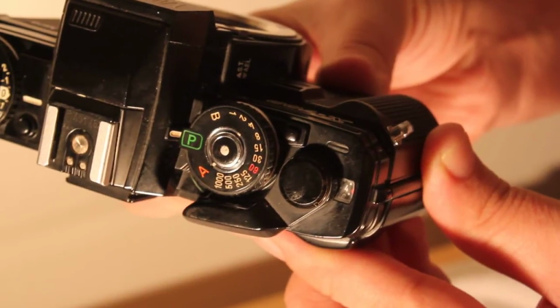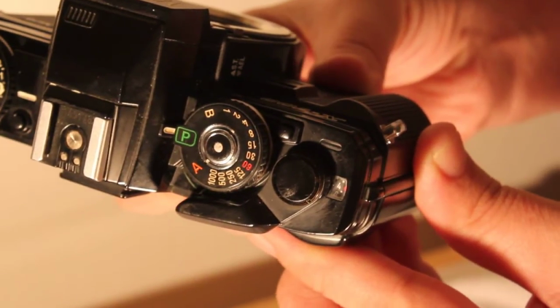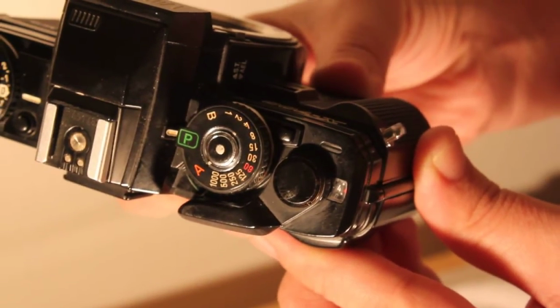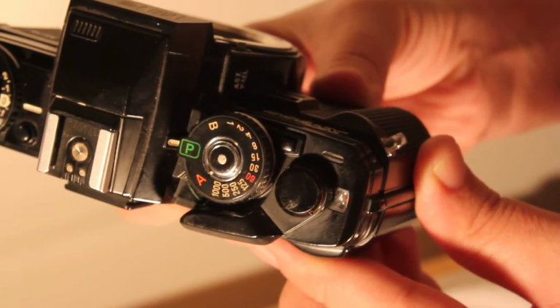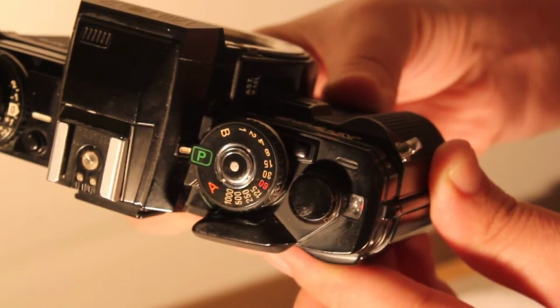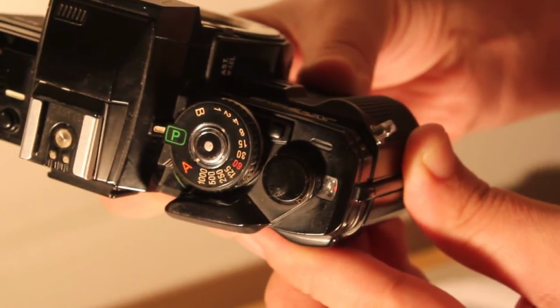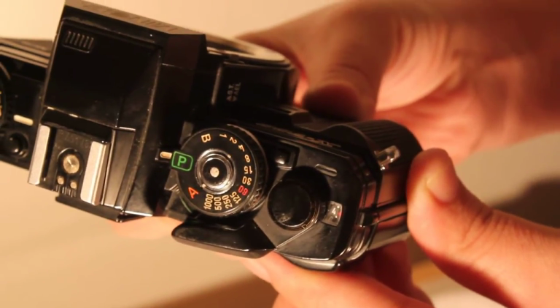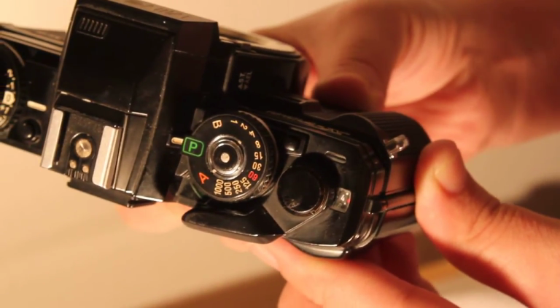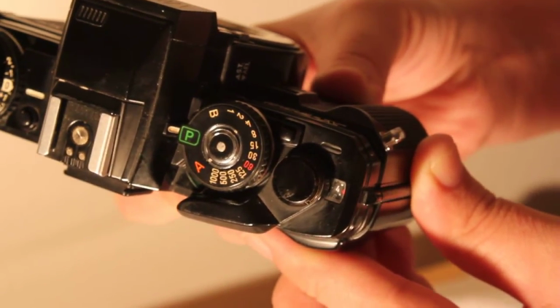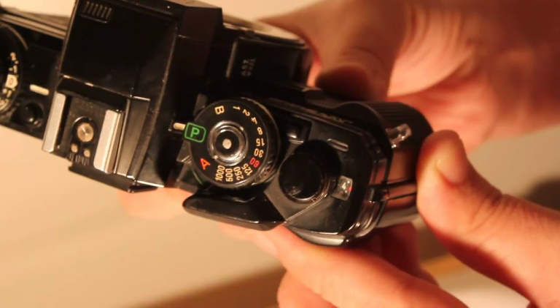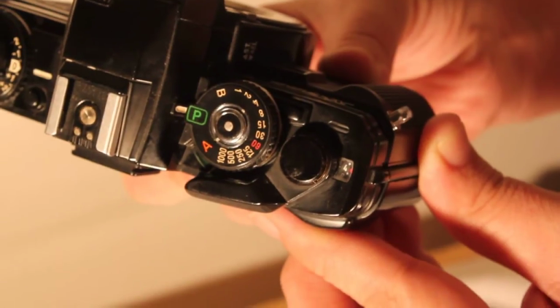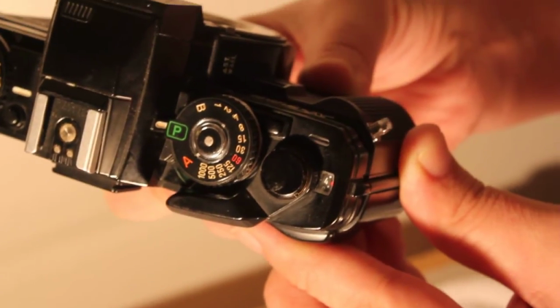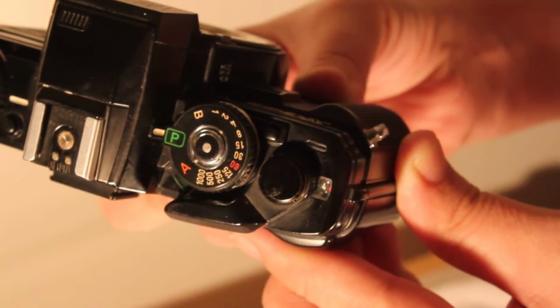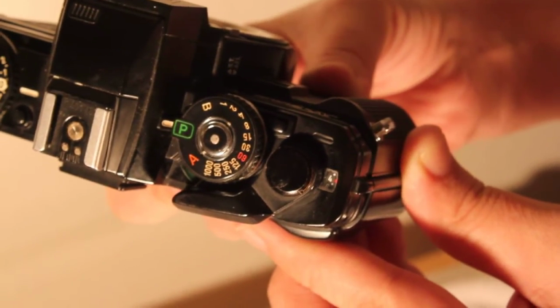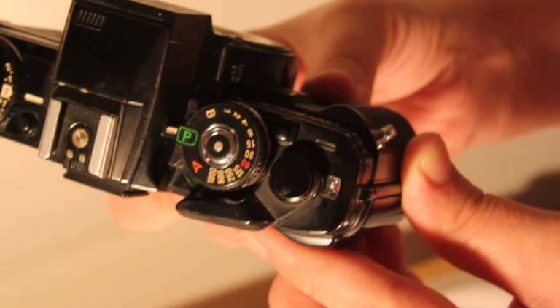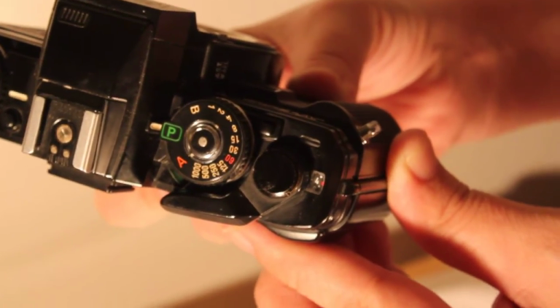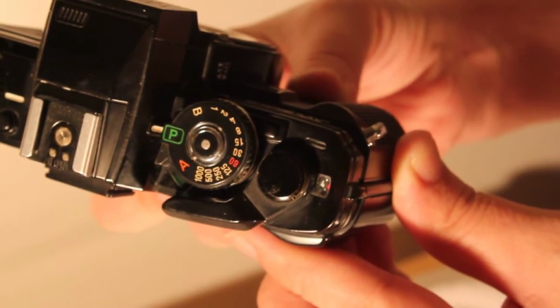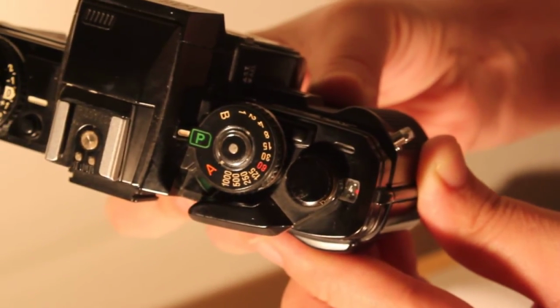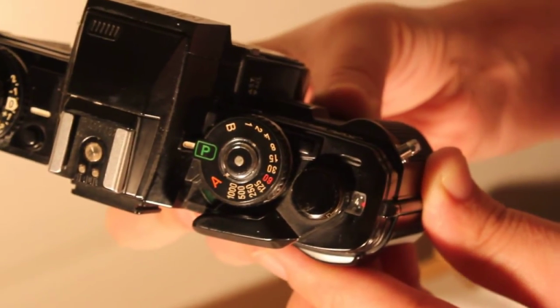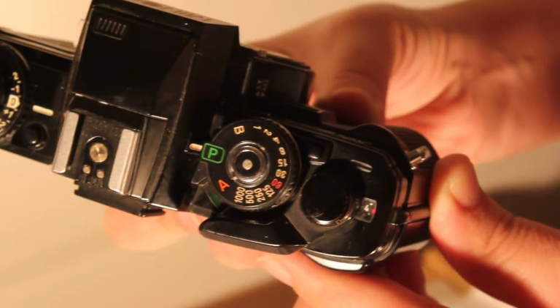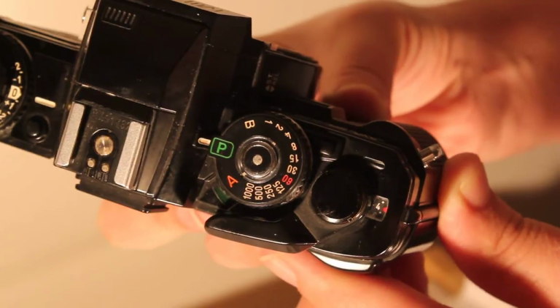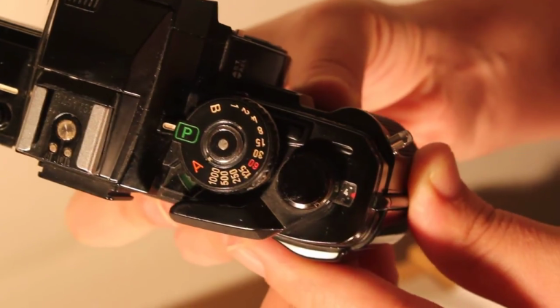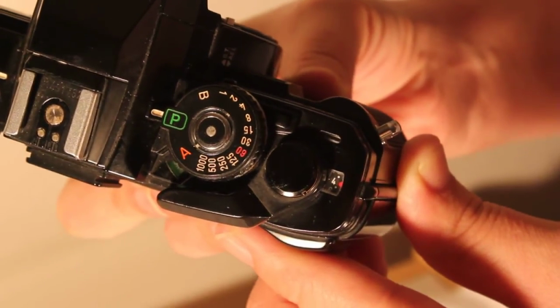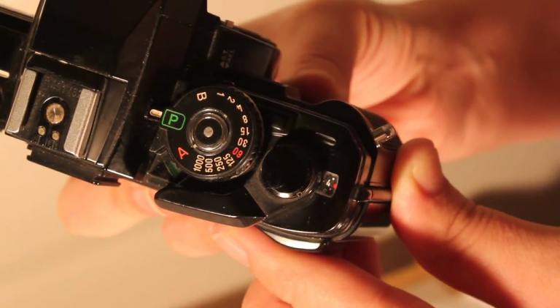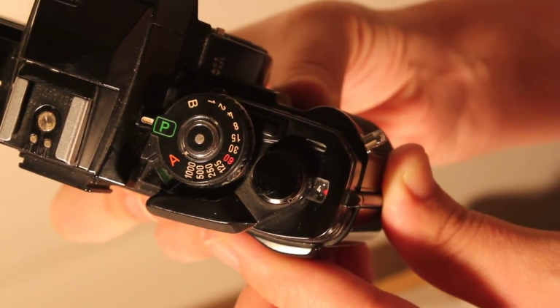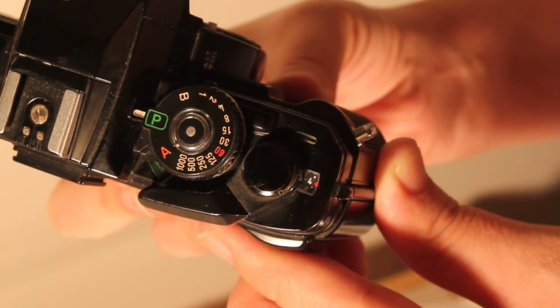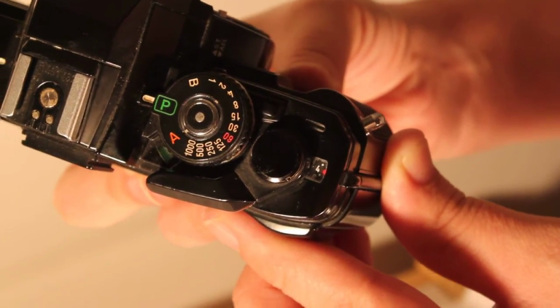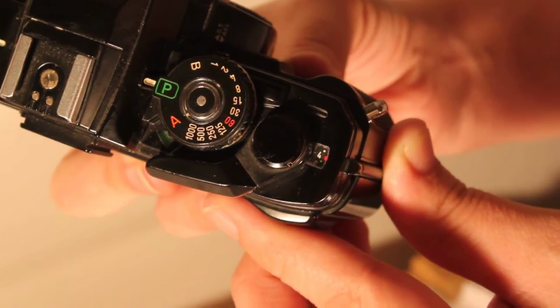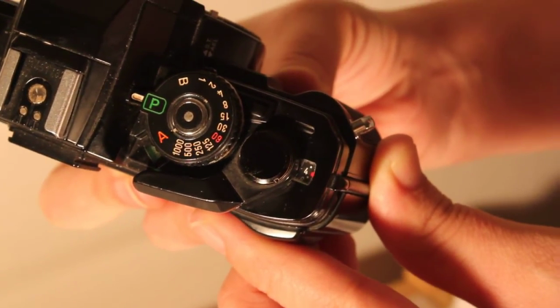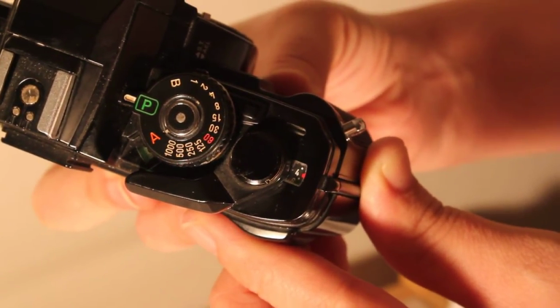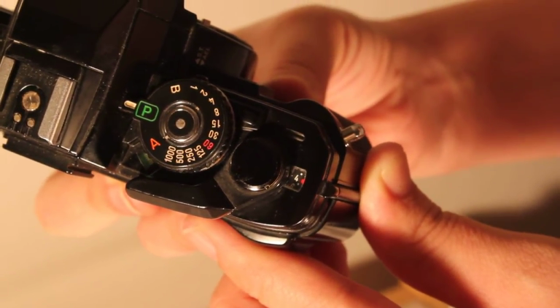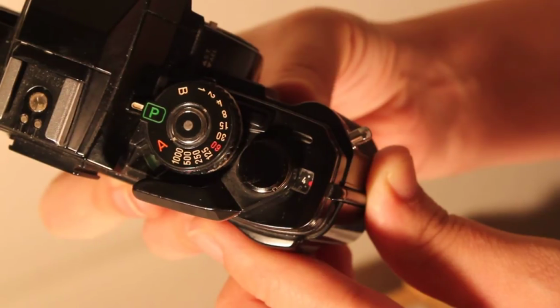So we received a couple of questions about this Minolta camera — one wanting to know if the frame counter would advance and reset, and the other wanting to know about the shutter, if it opened up all the way or not.